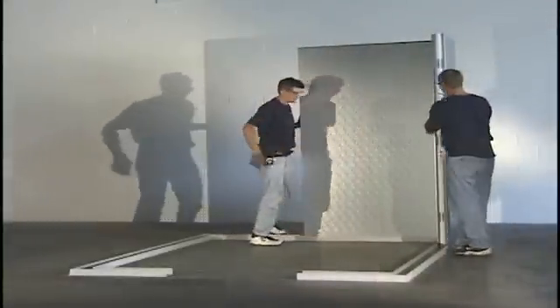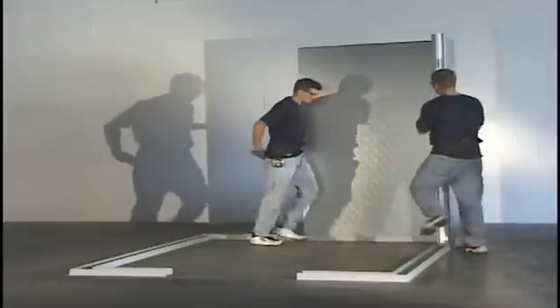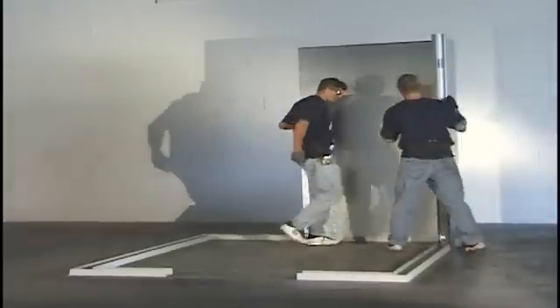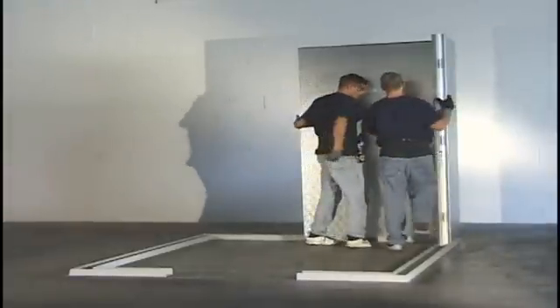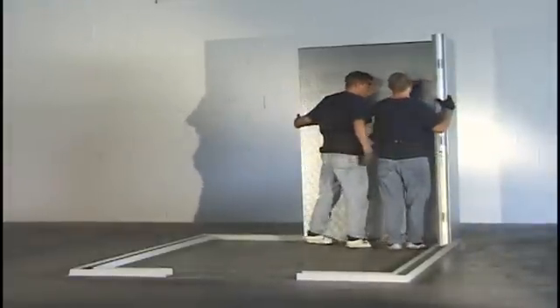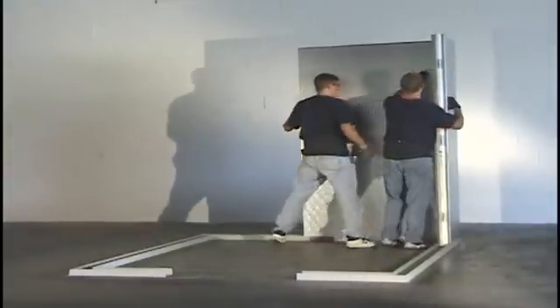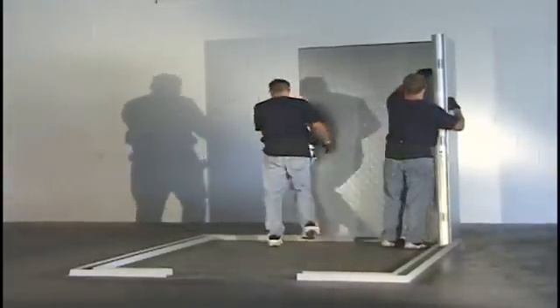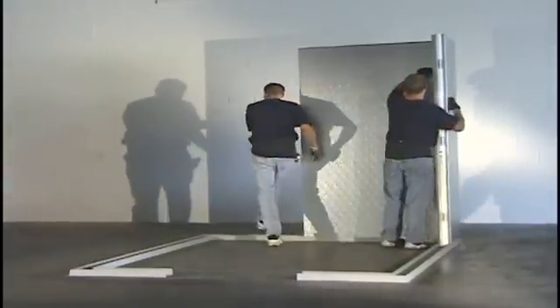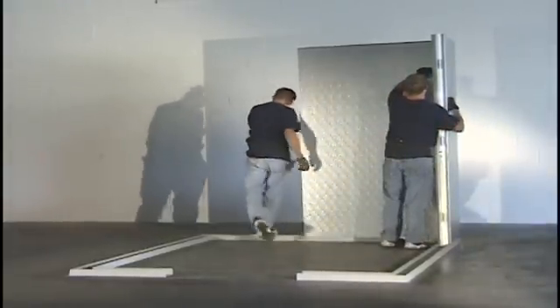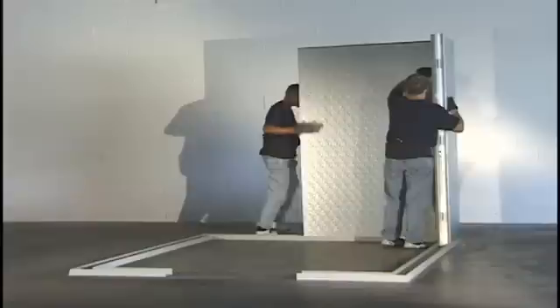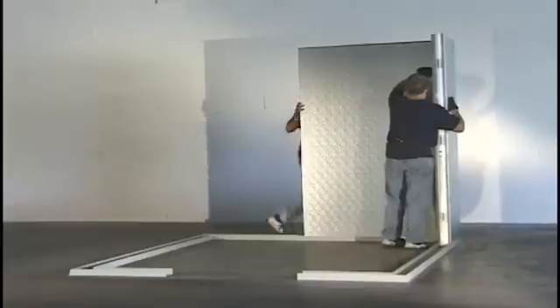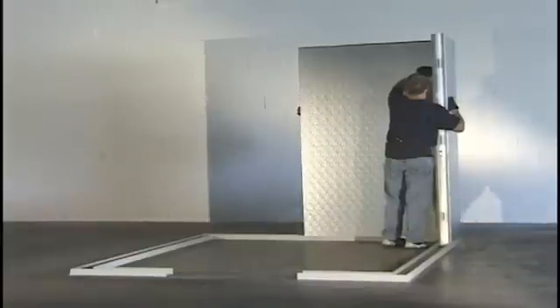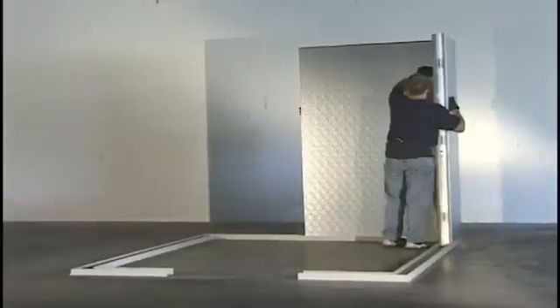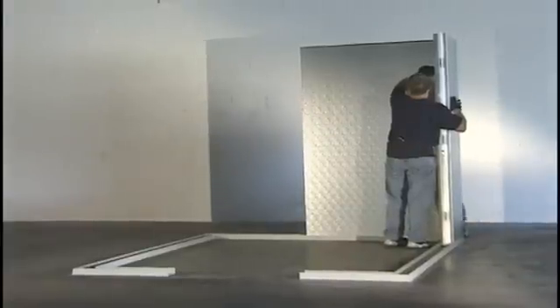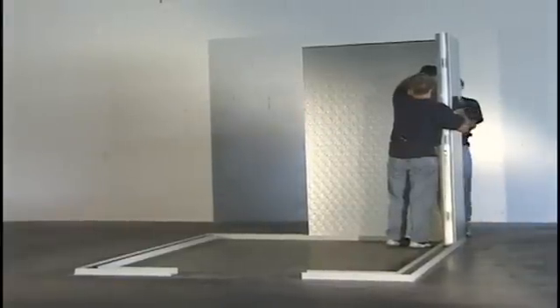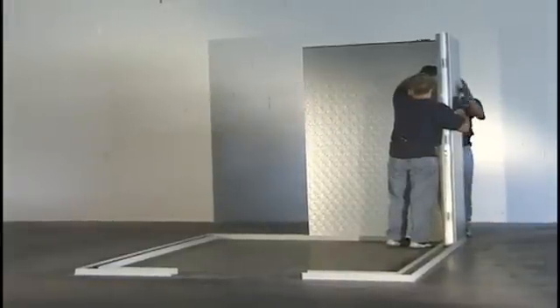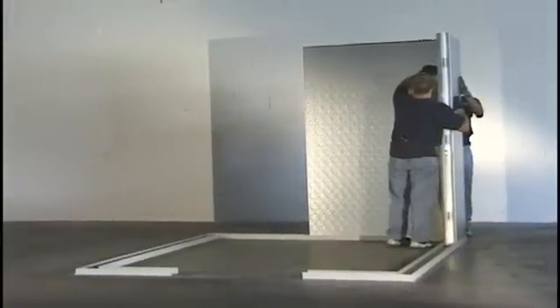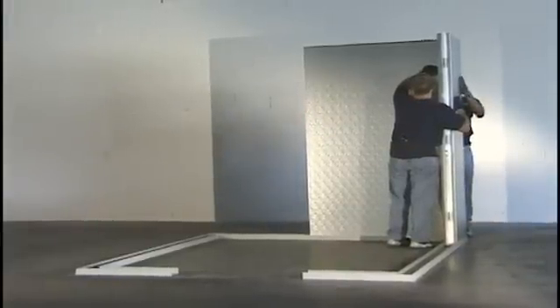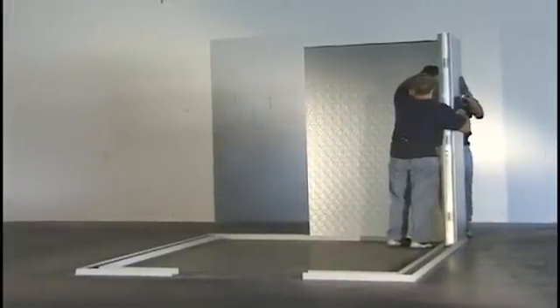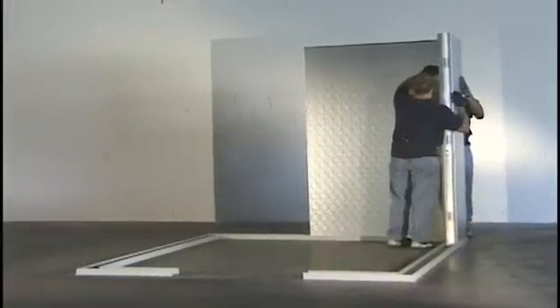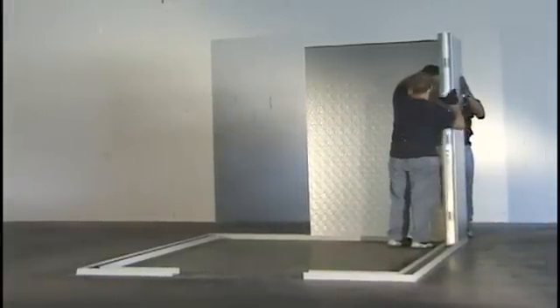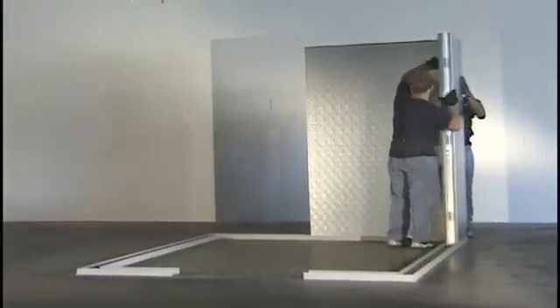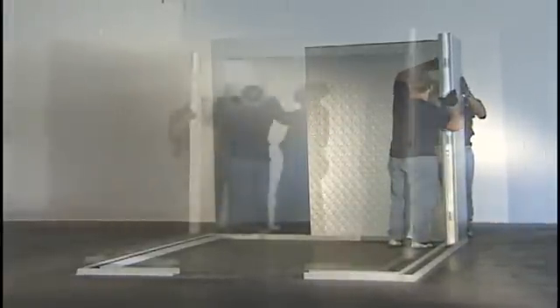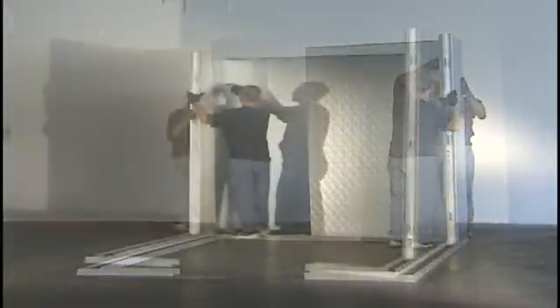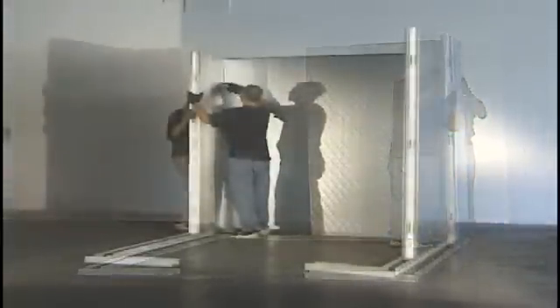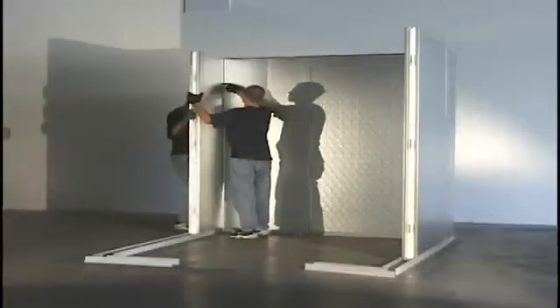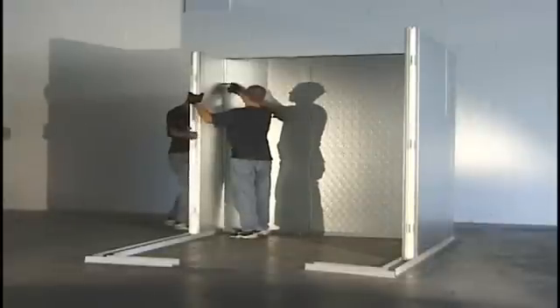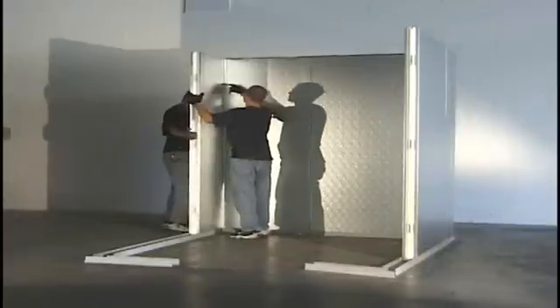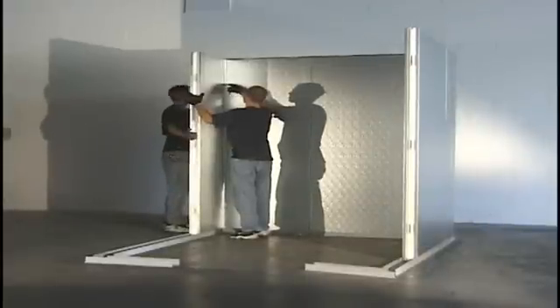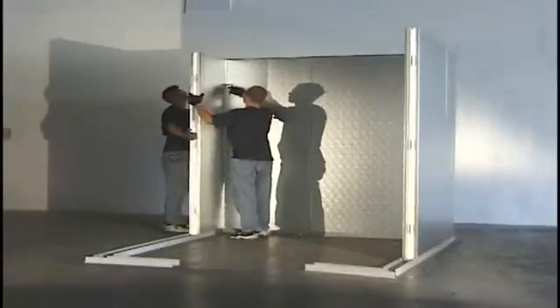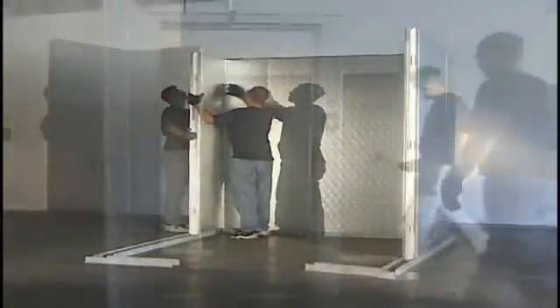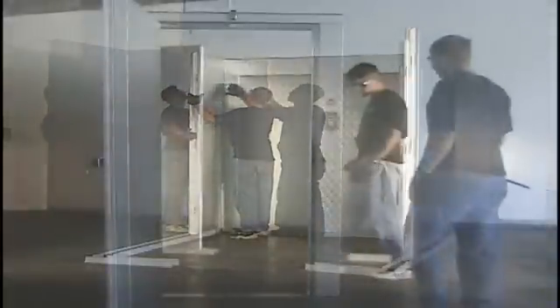Lock all wall panel cam locks. It is important that the wall panels are locked together and flush on the sides and top. If necessary, adjust accordingly. Continue installing the wall panels in sequence according to the labeled drawing.